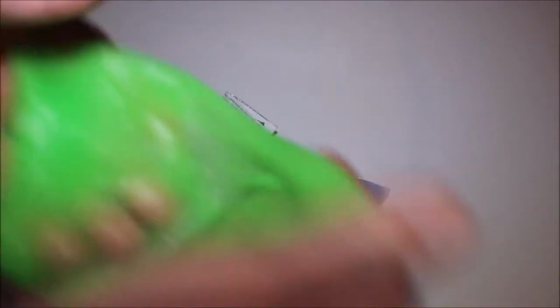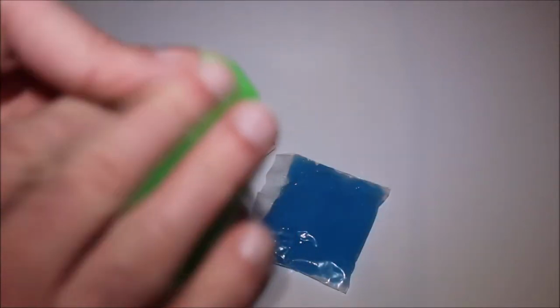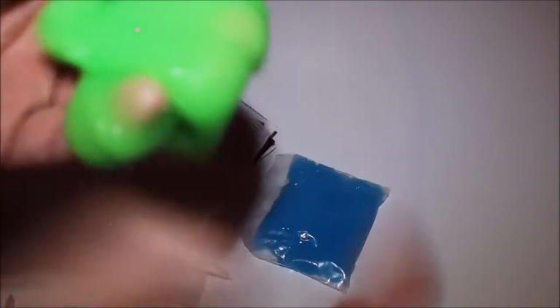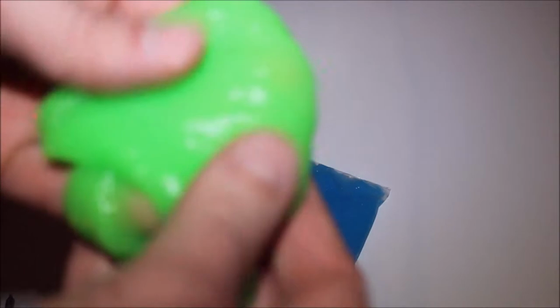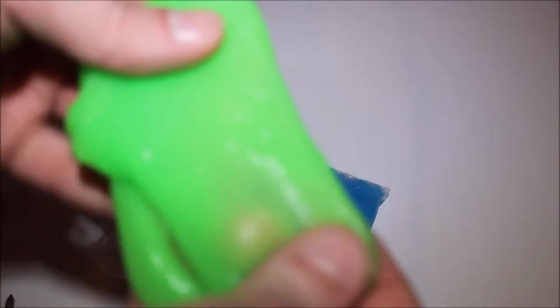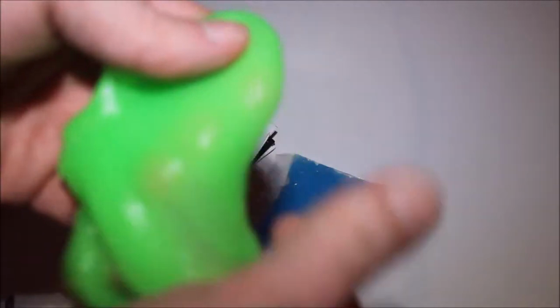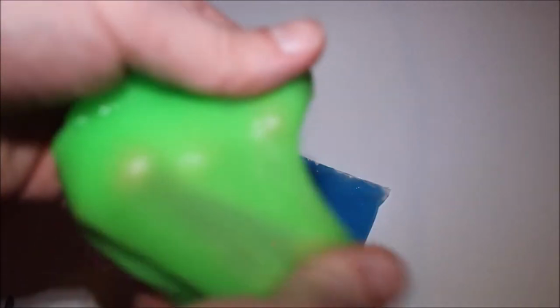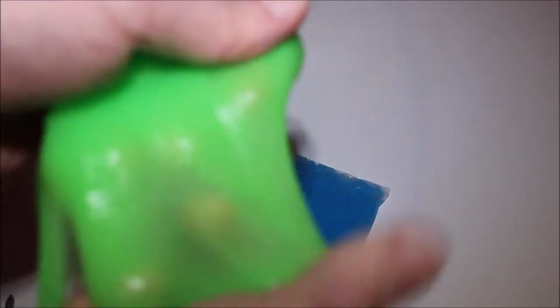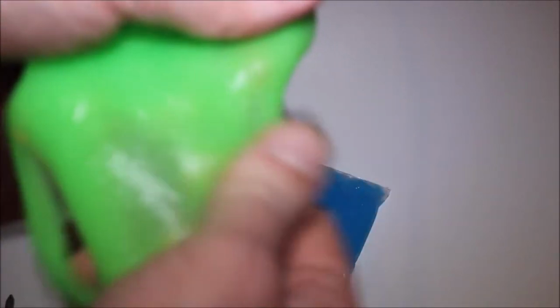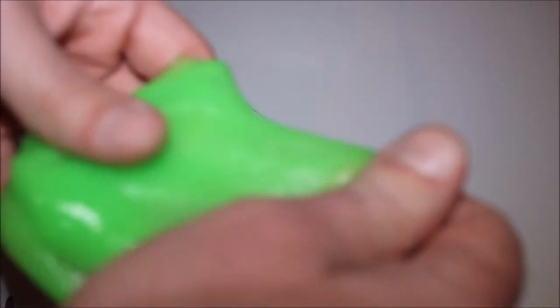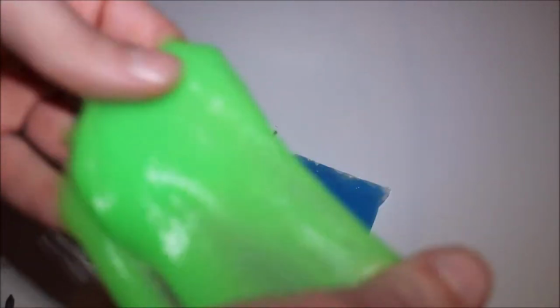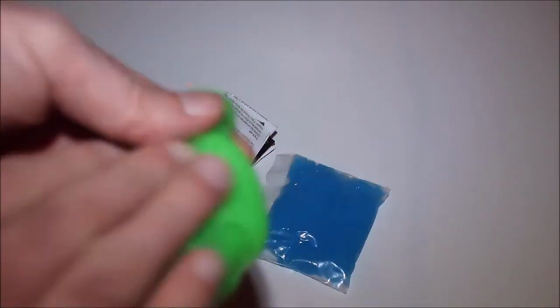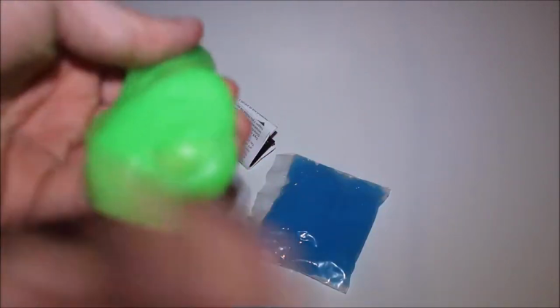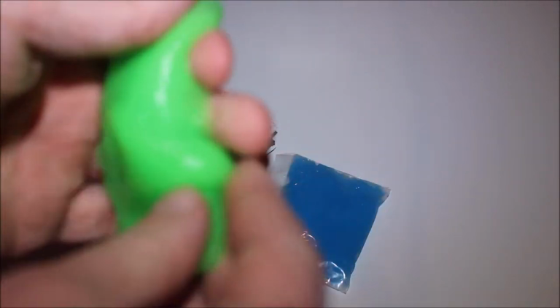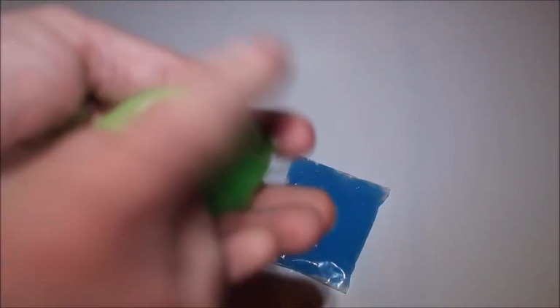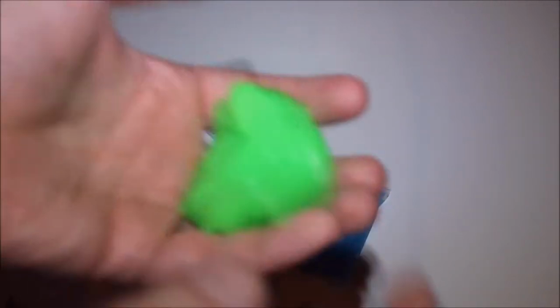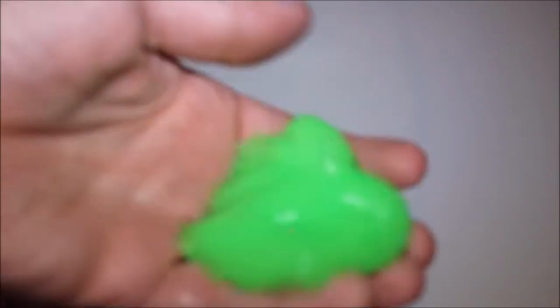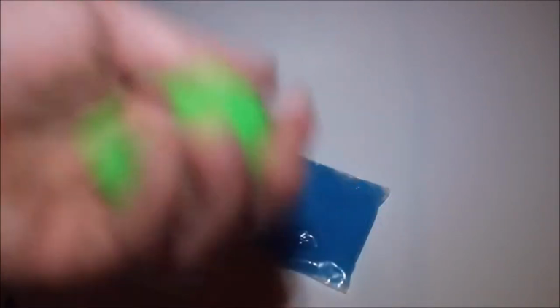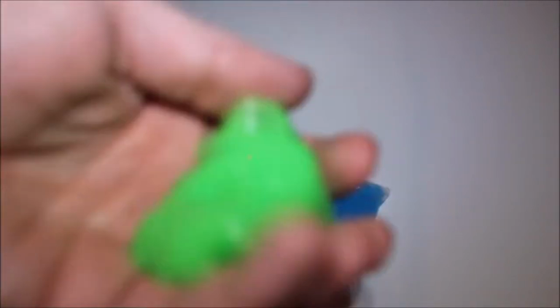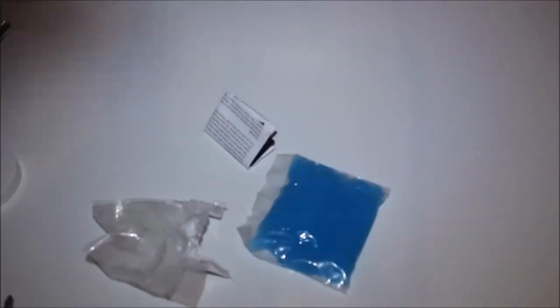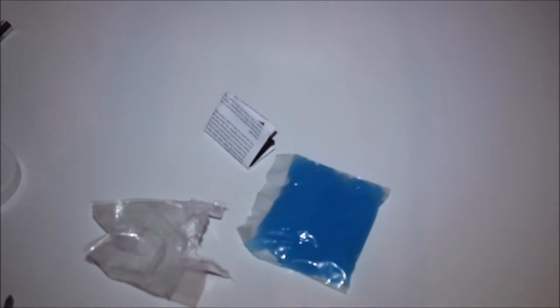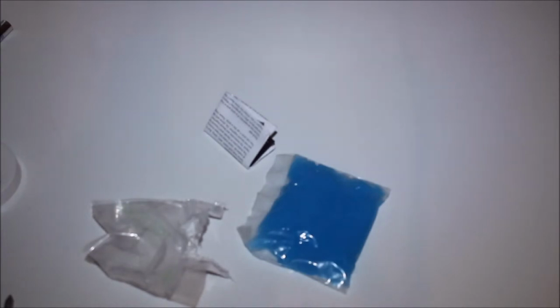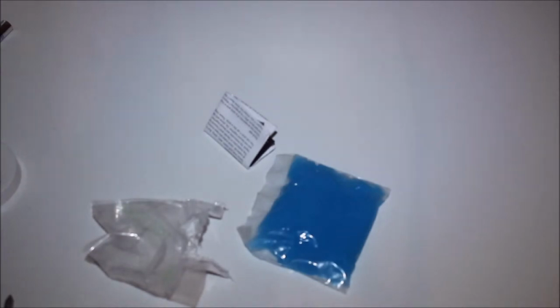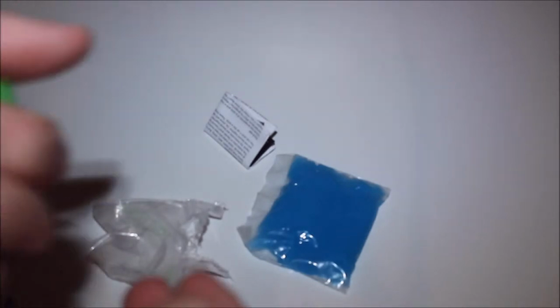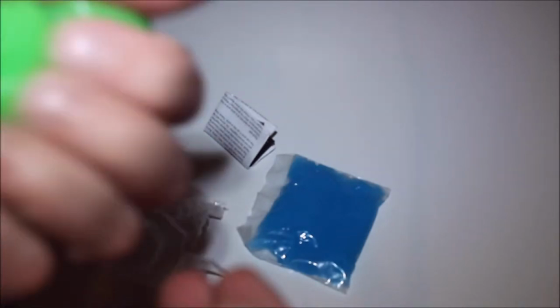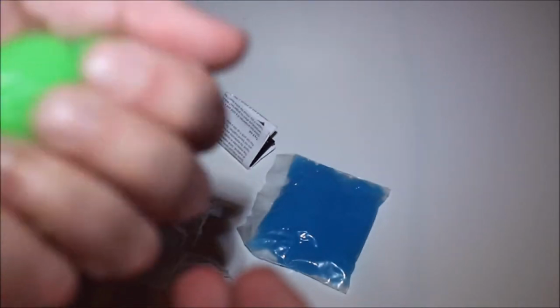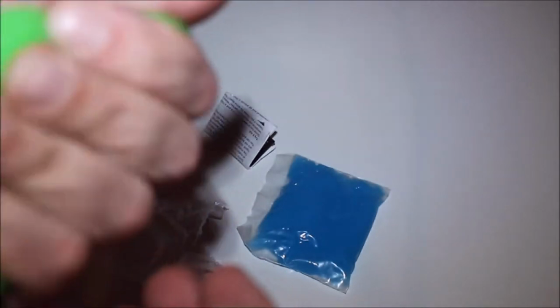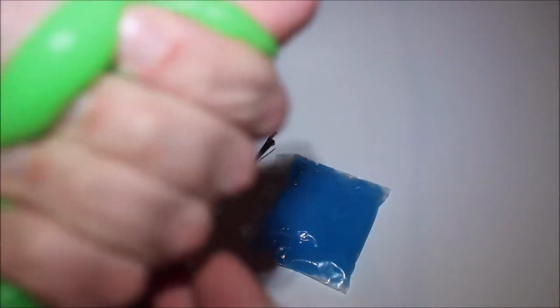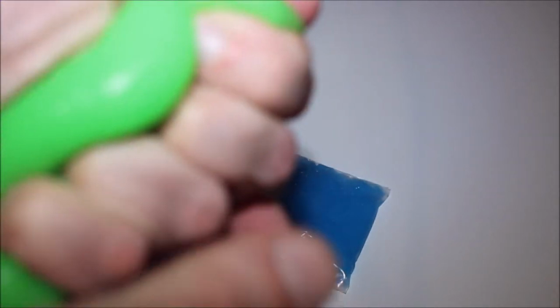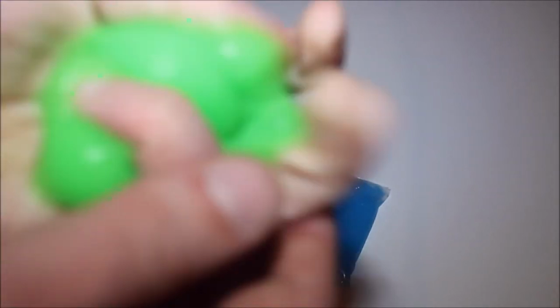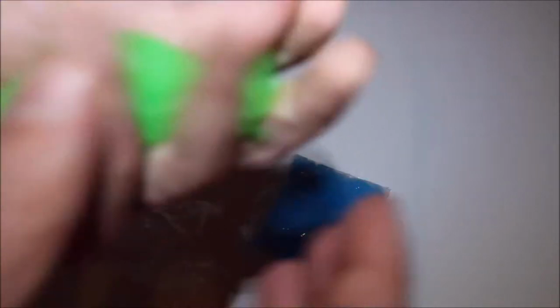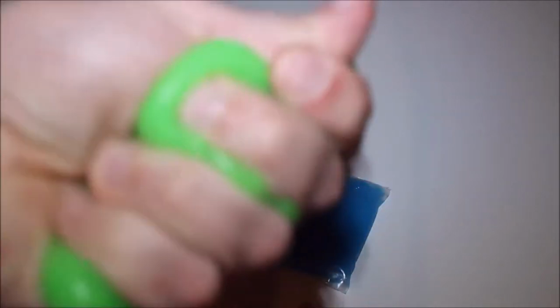You might actually get some use out of some sort of face mask — put it on your face and just forget about it. Let's have a sniff. Oh! That smells like some sort of hand lotion.